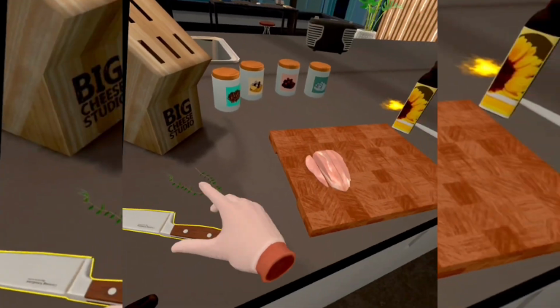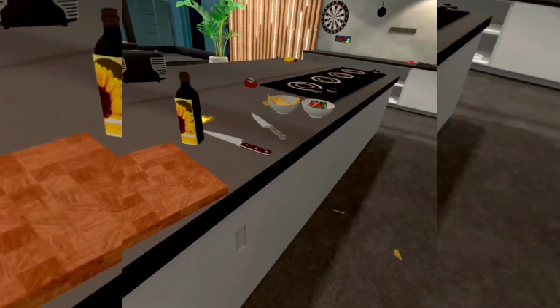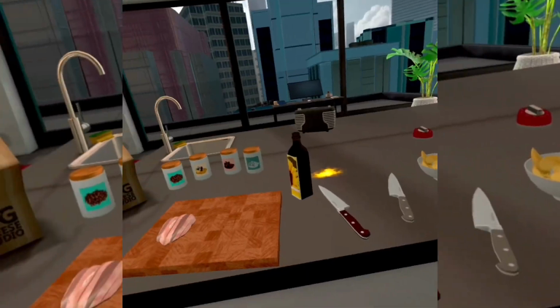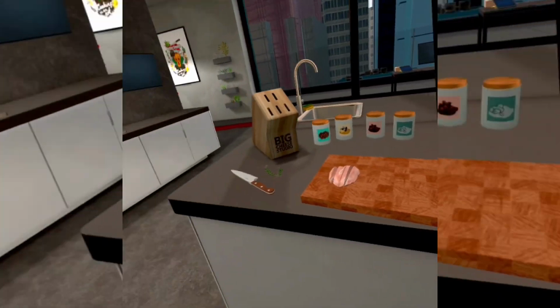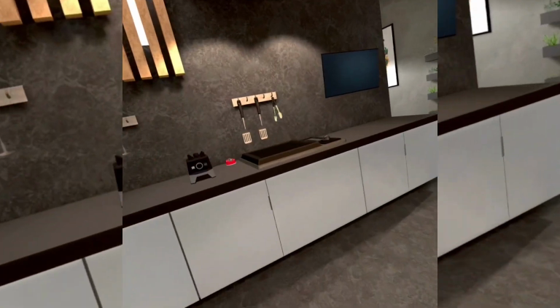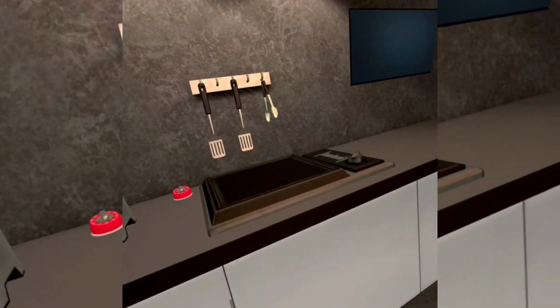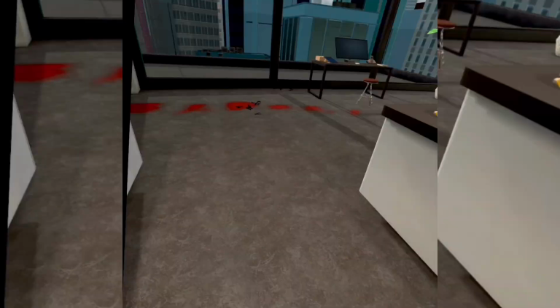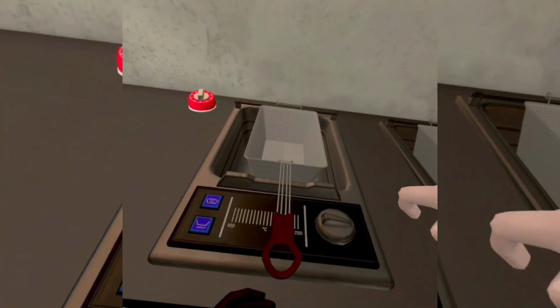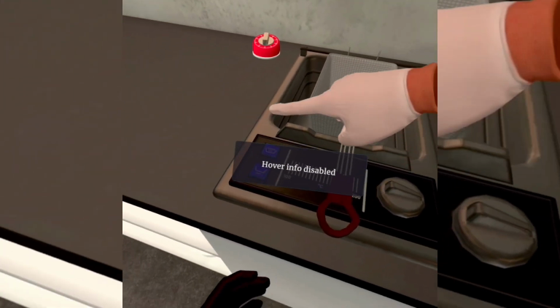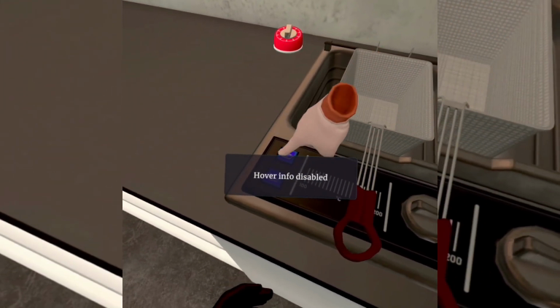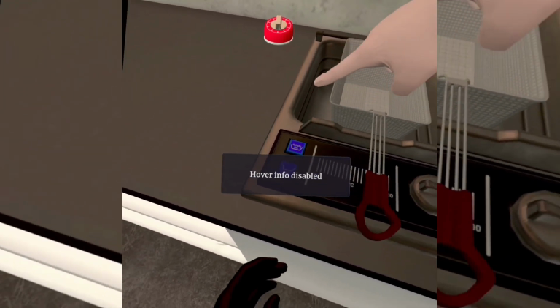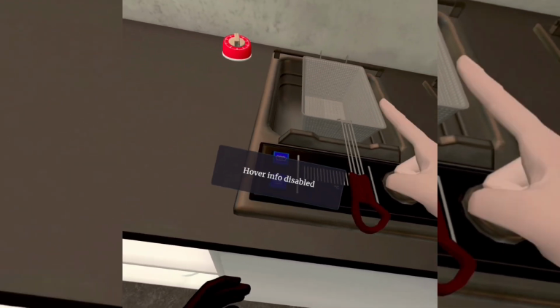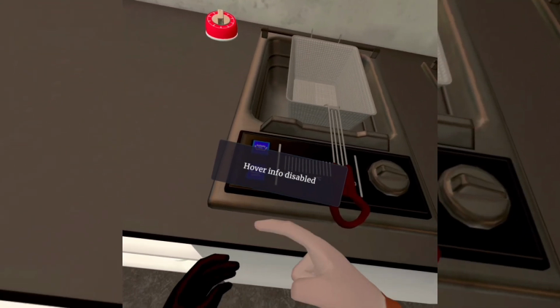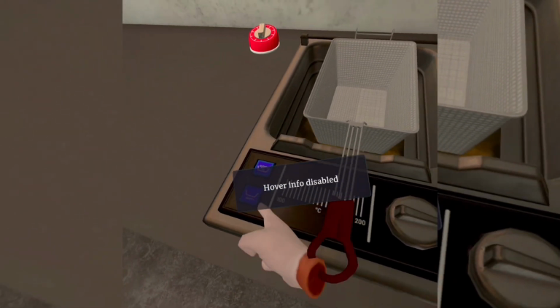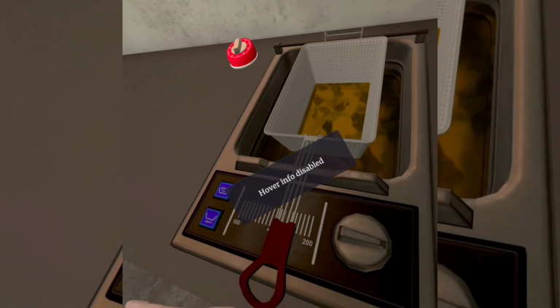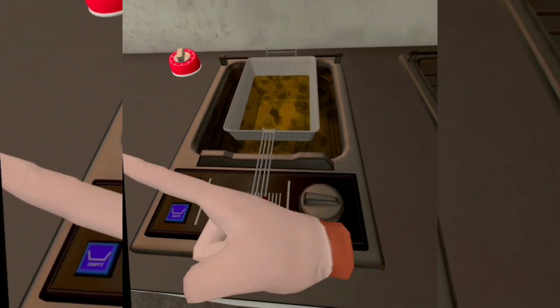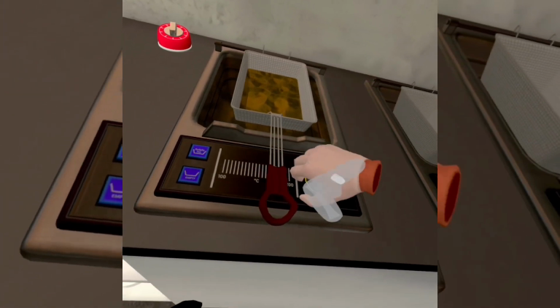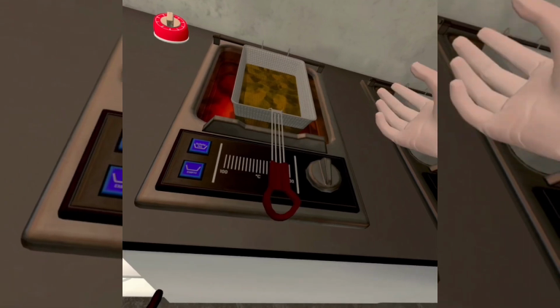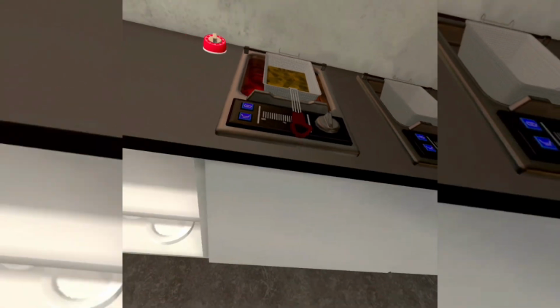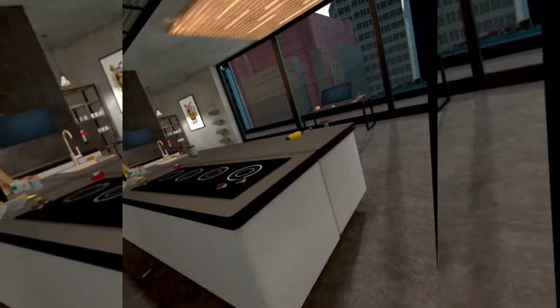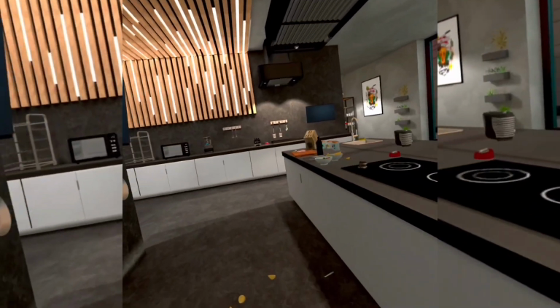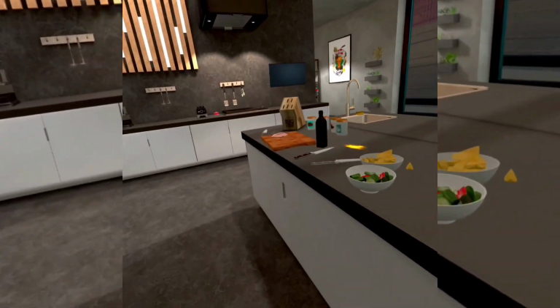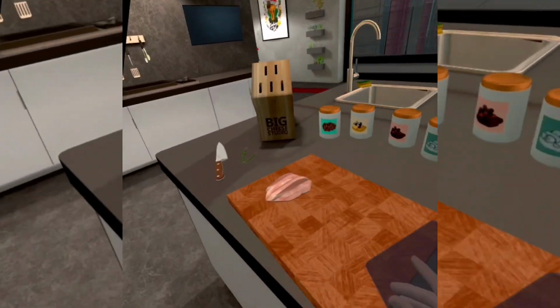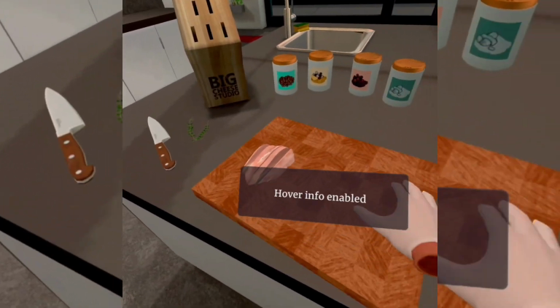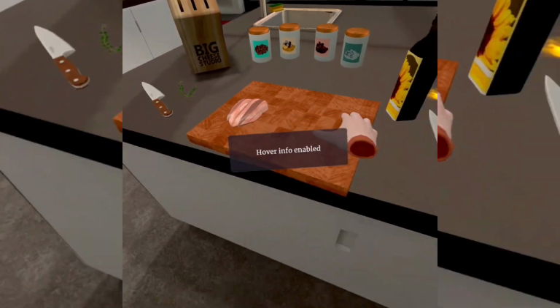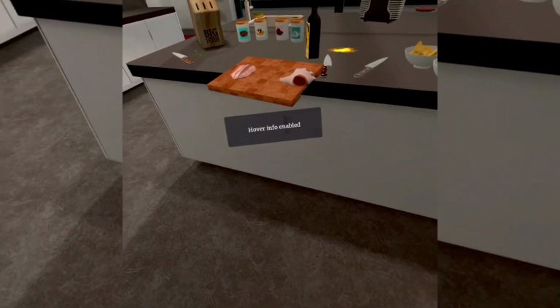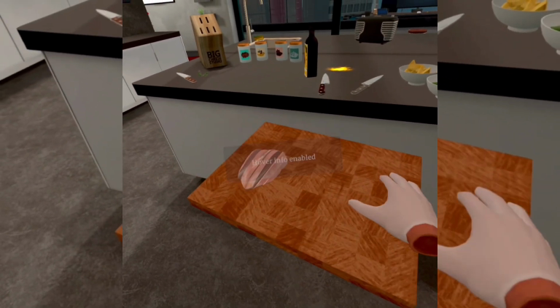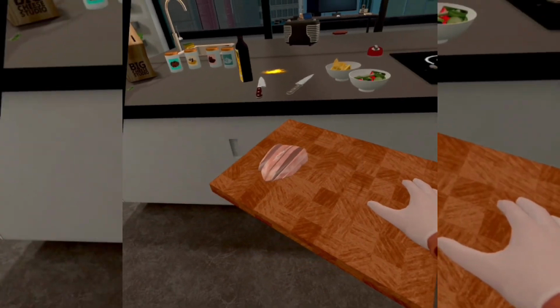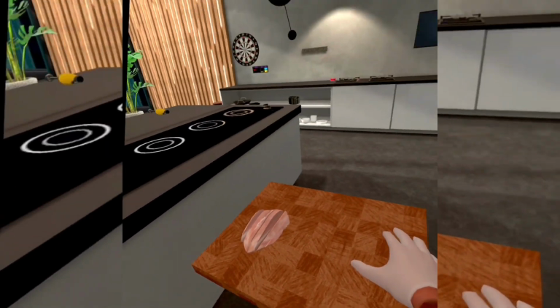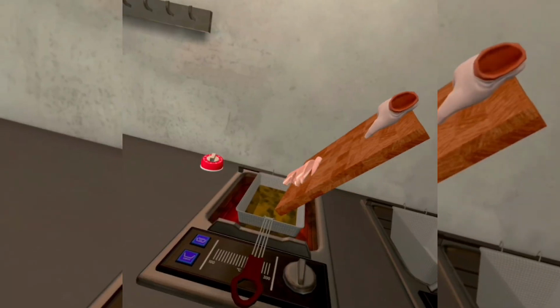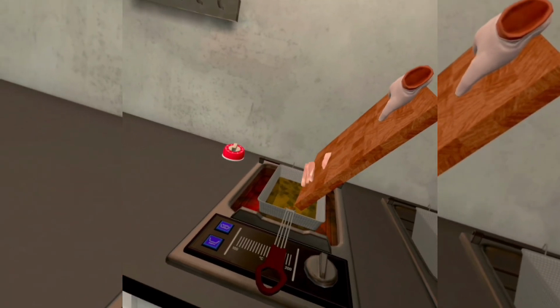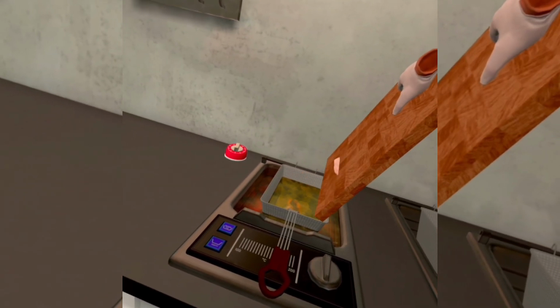After that, you just want to come over here, fill that up with oil, turn that on, grab your chicken, and then just put your chicken in.